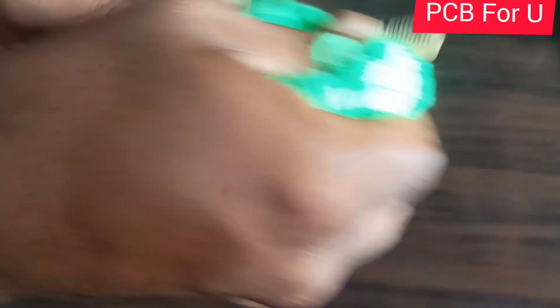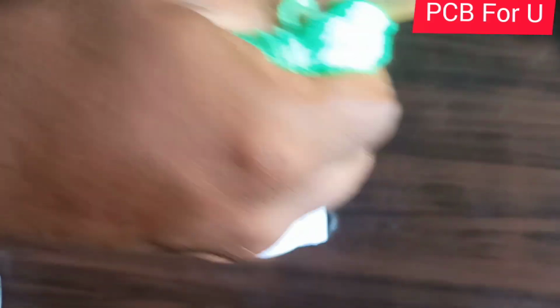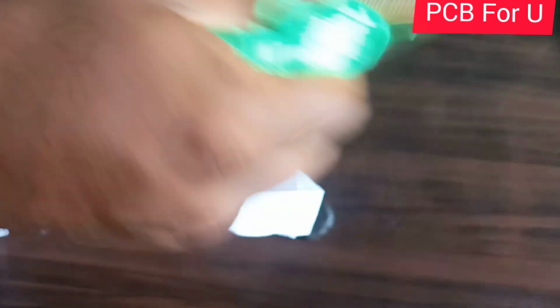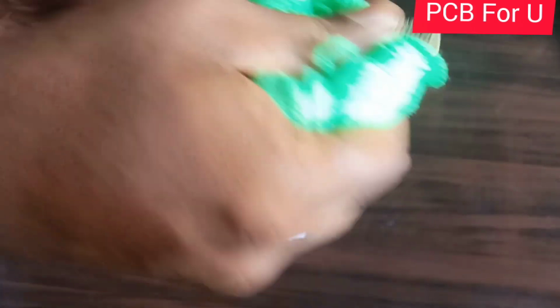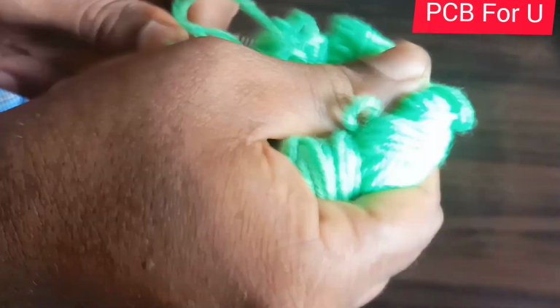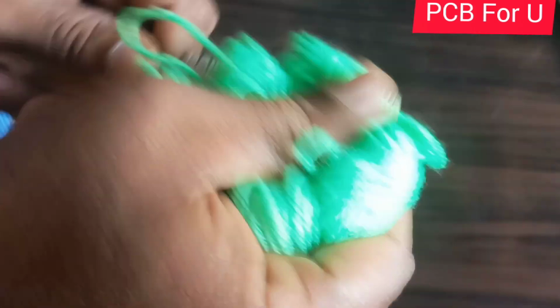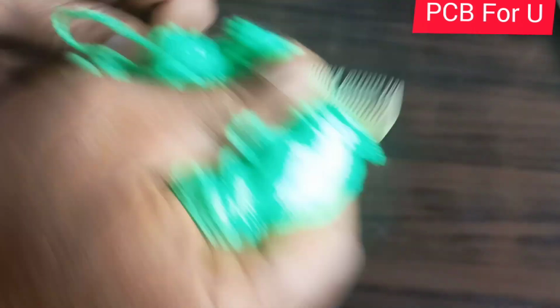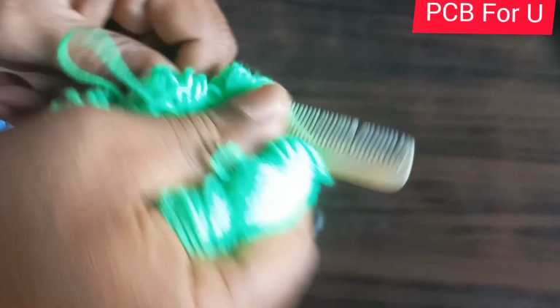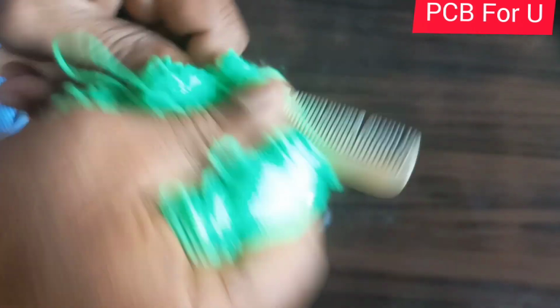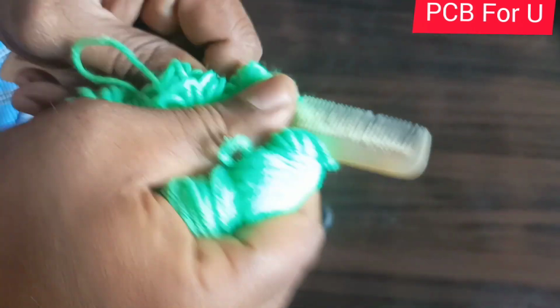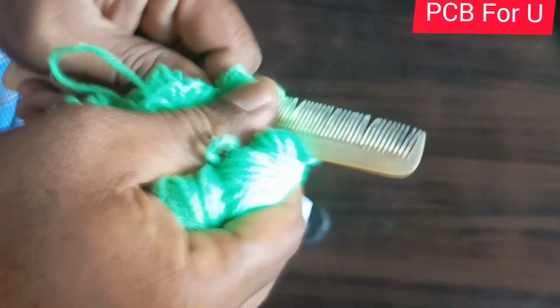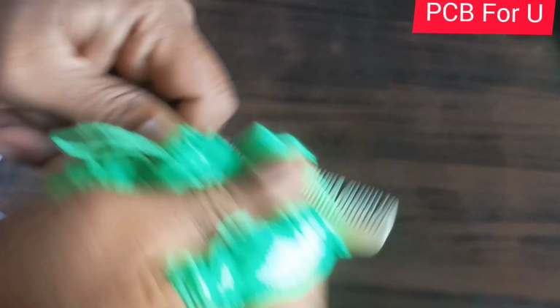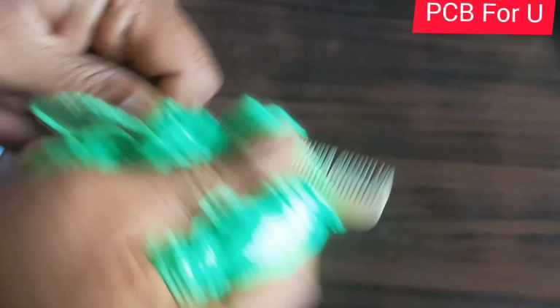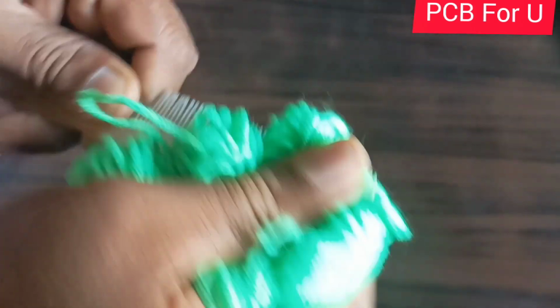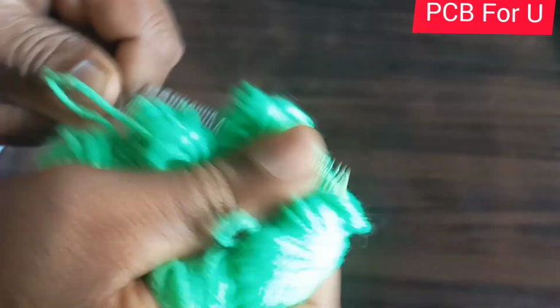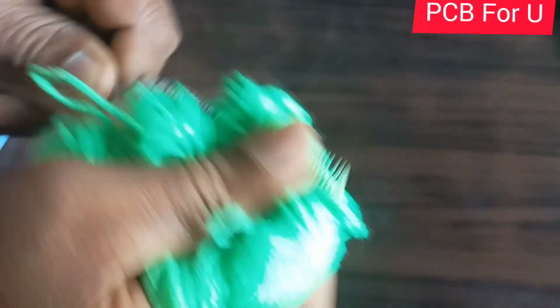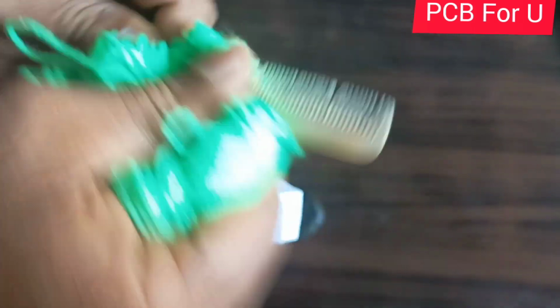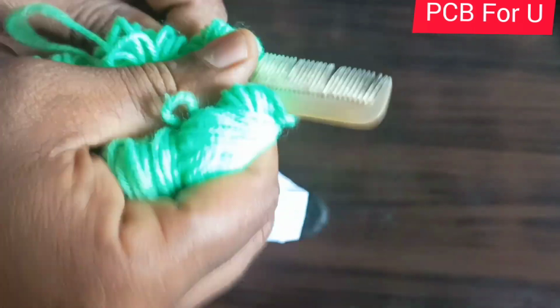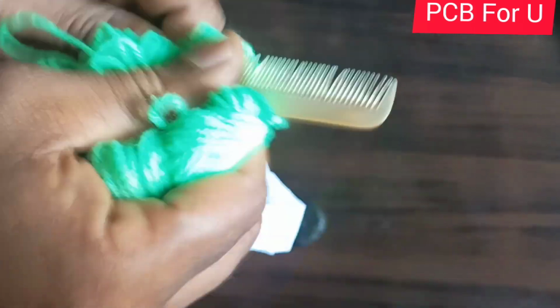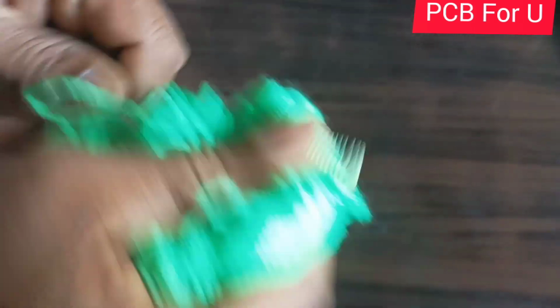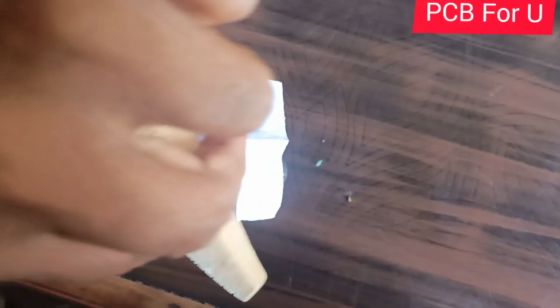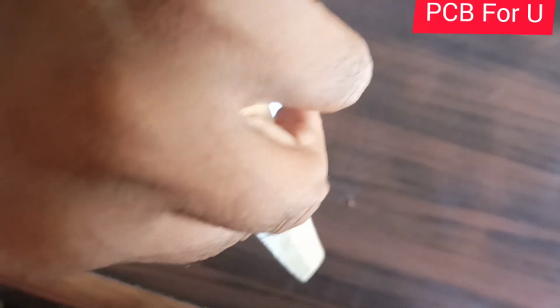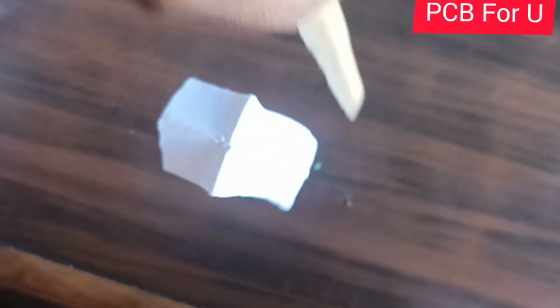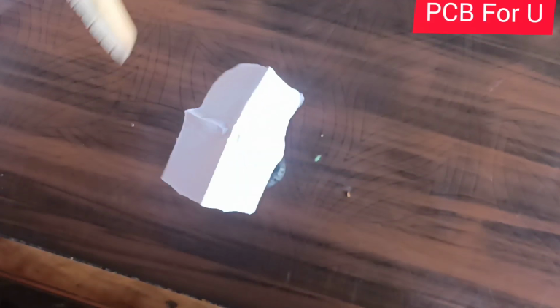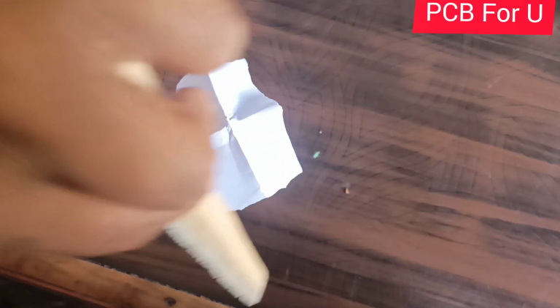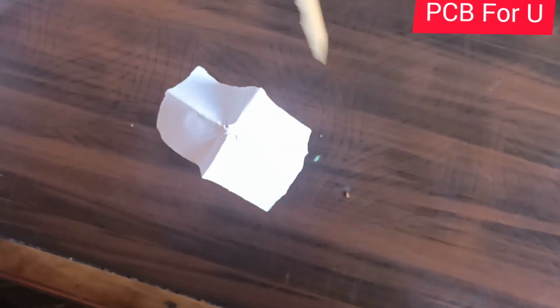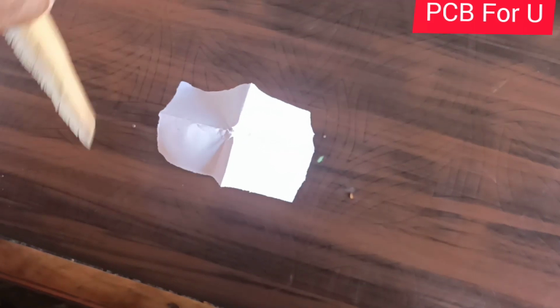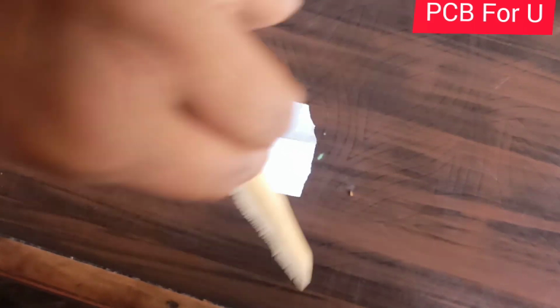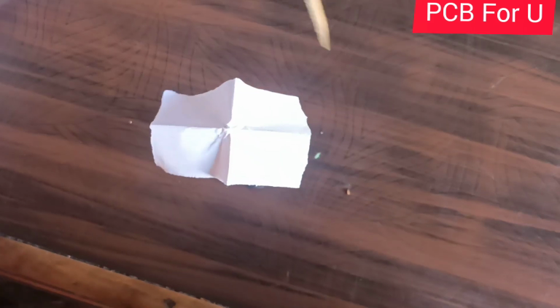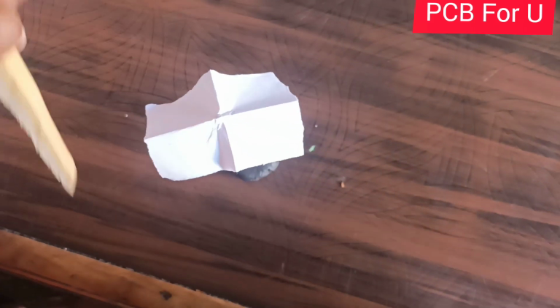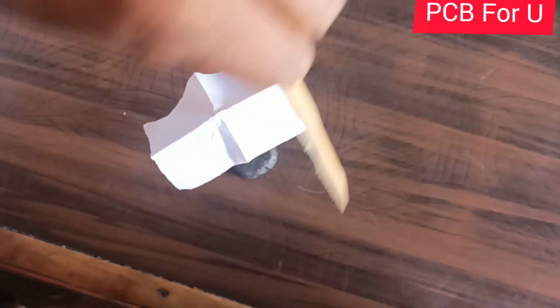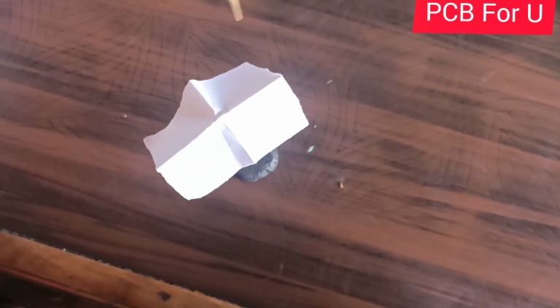The plastic comb gains electrons from the wool so that it is negatively charged. Now the paper will spin.